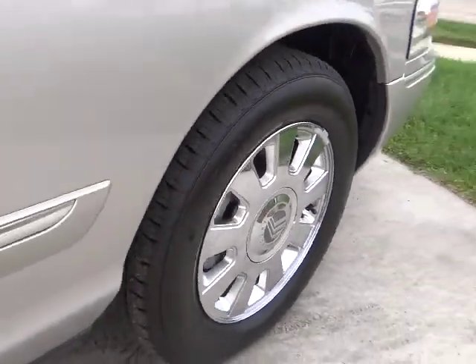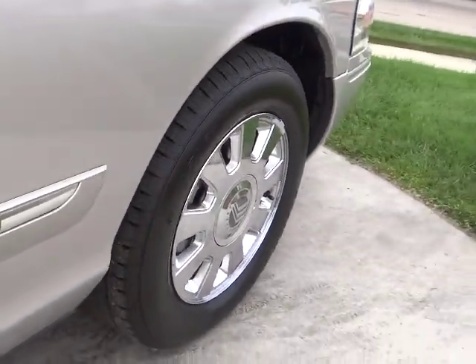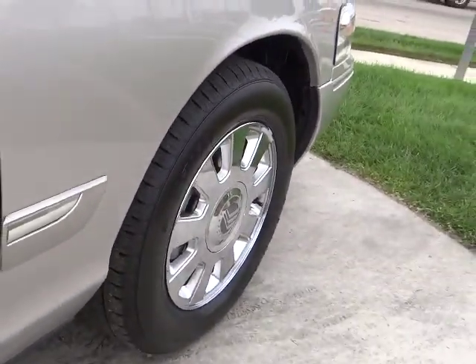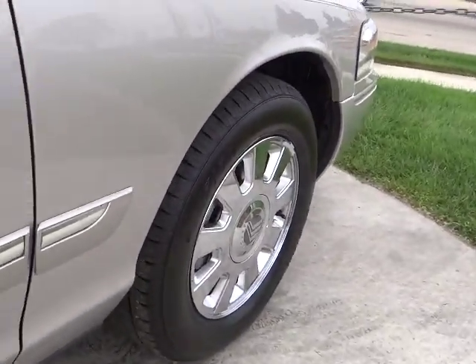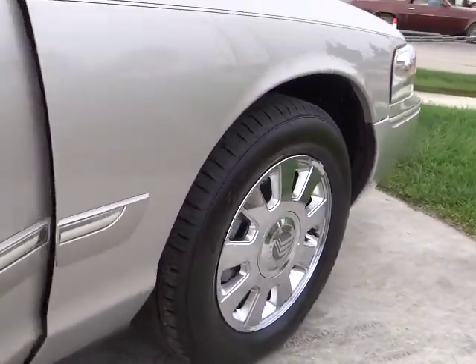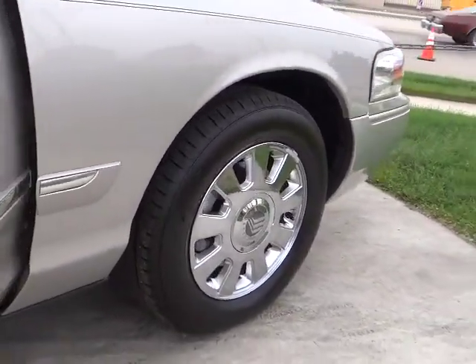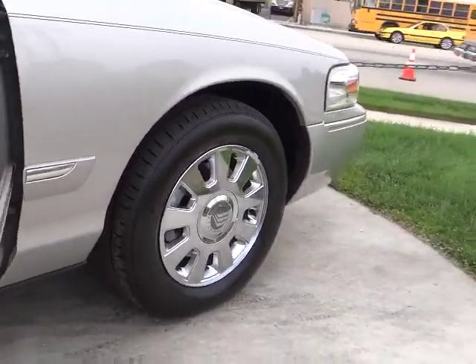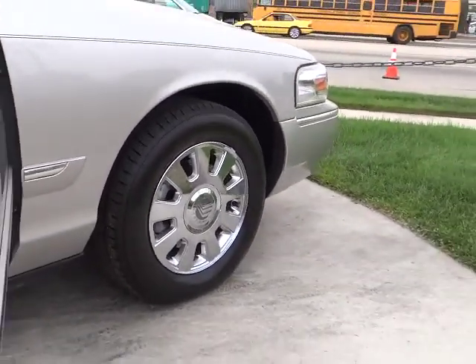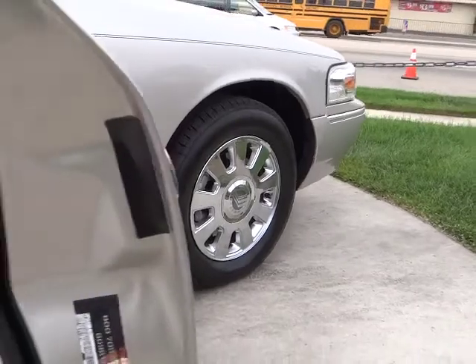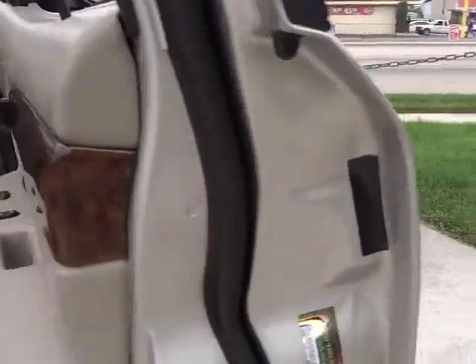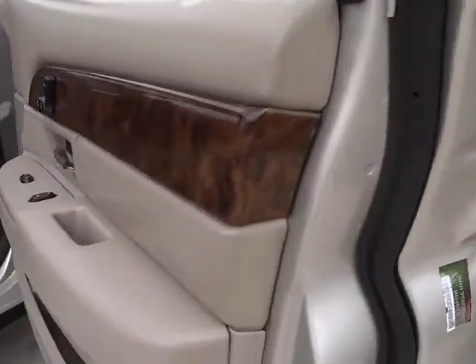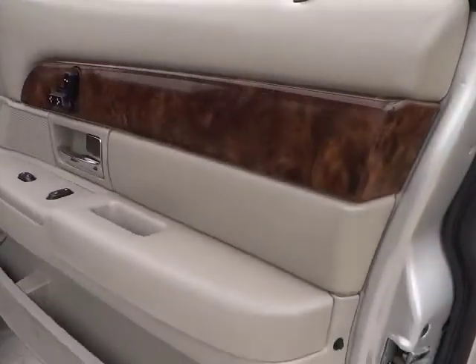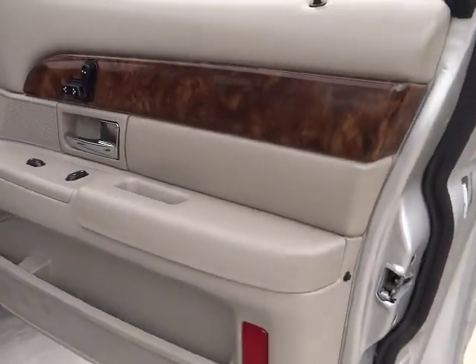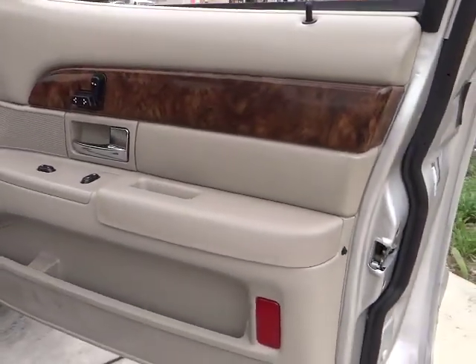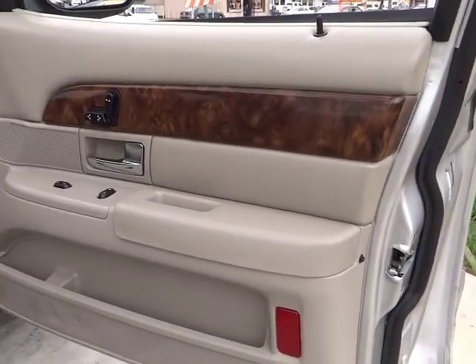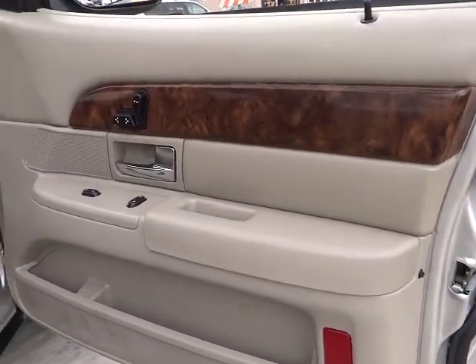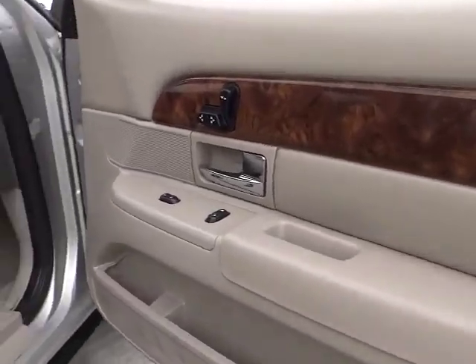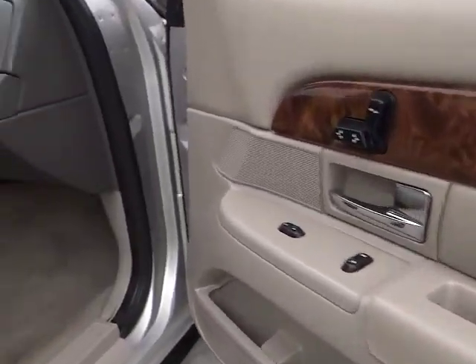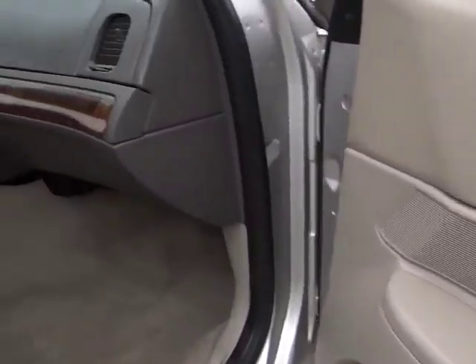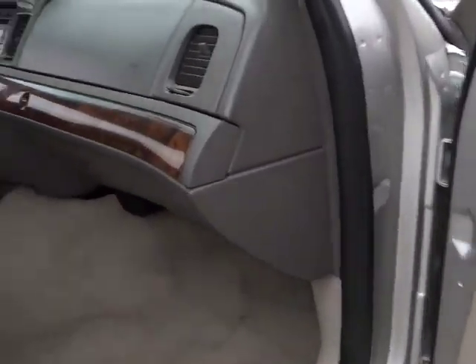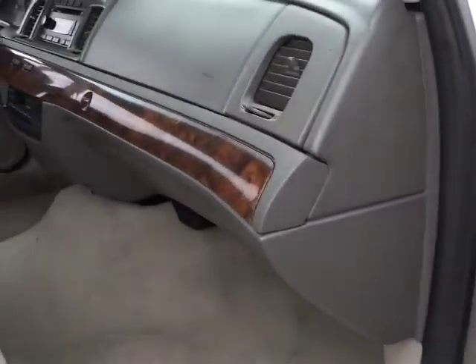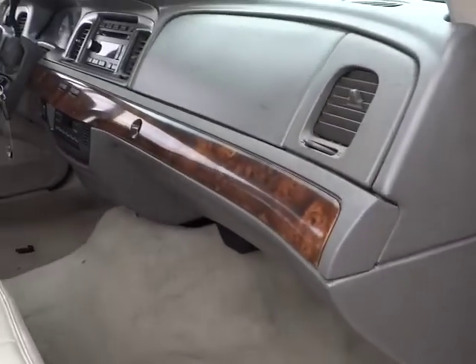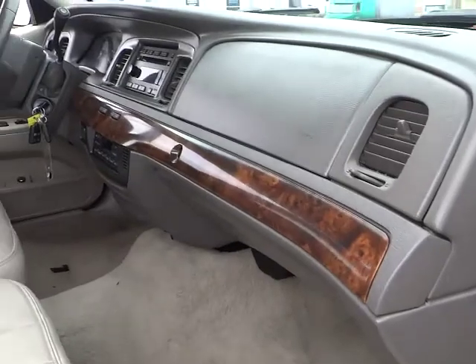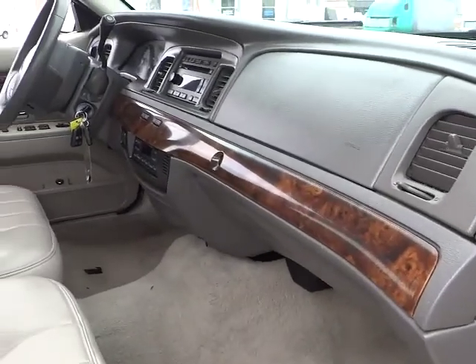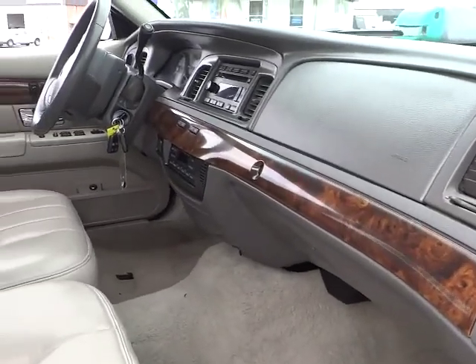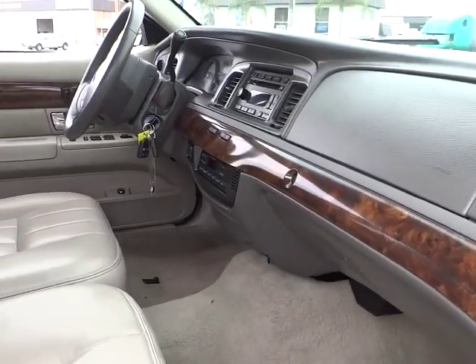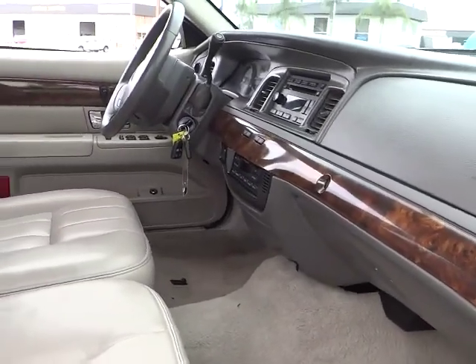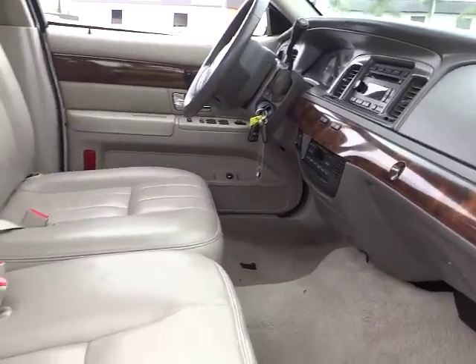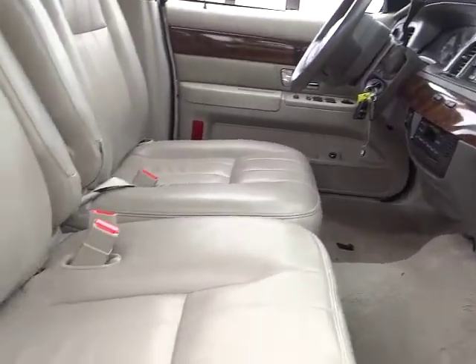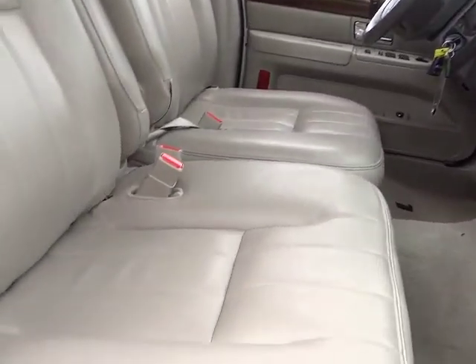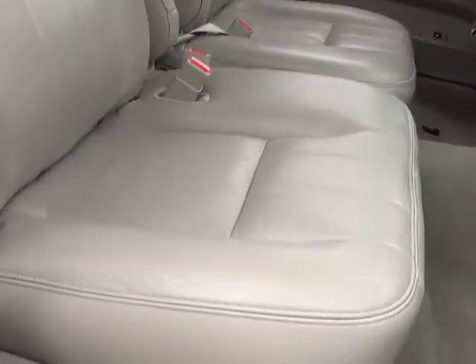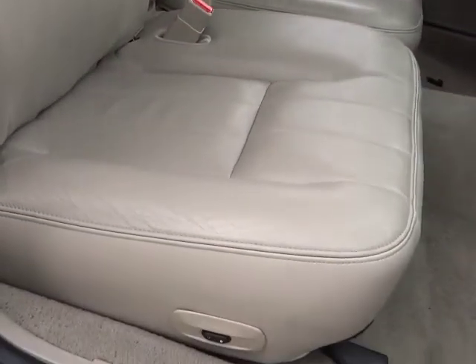anti-lock braking system, power steering, air conditioning, front auto-dimming rearview mirror, PPO, cruise control, keyless entry, climate control, child safety locks, trip computer,